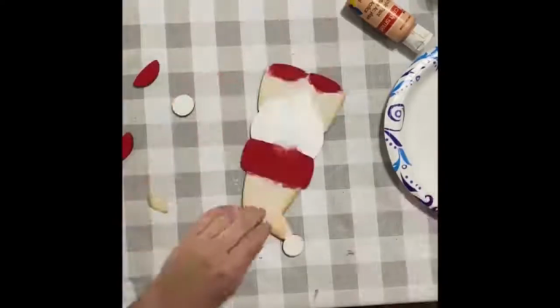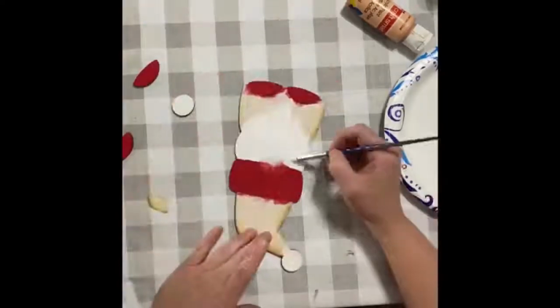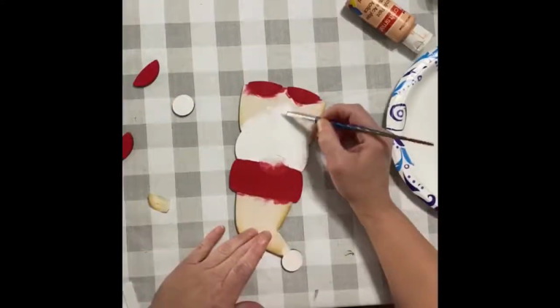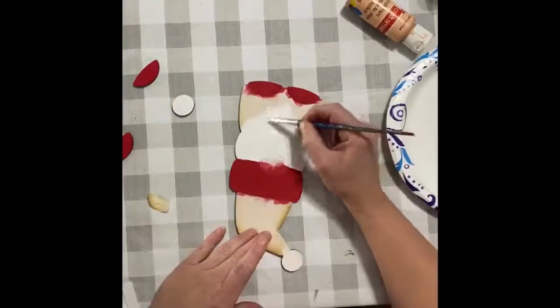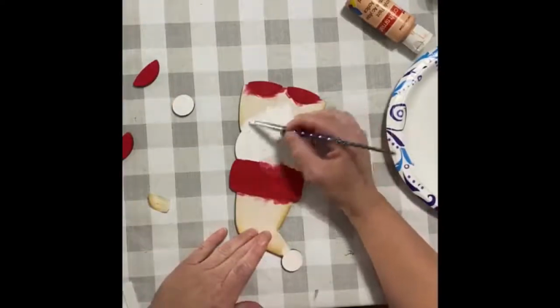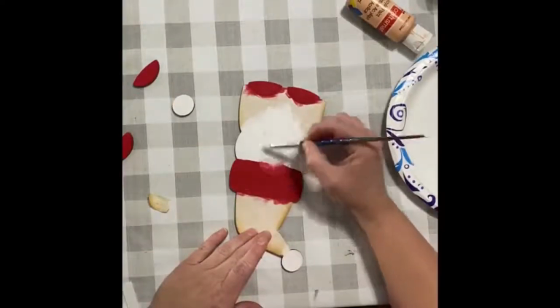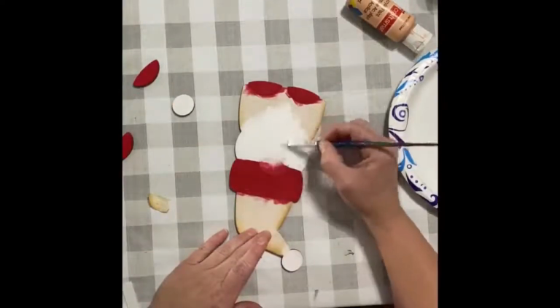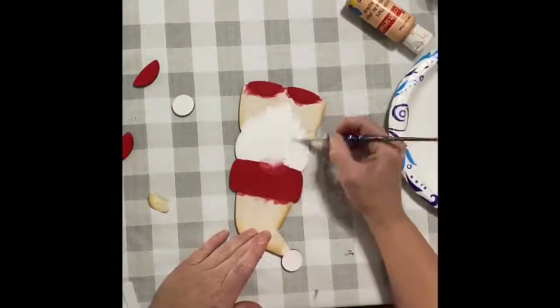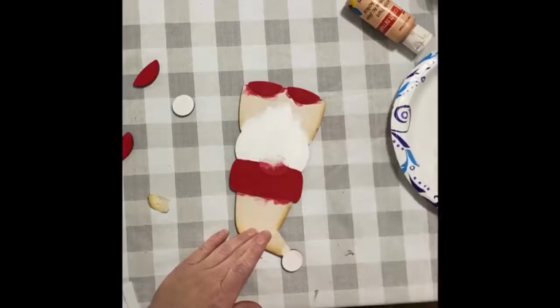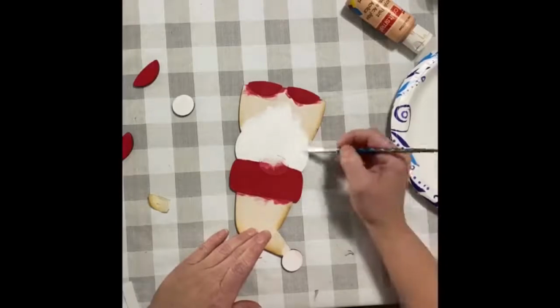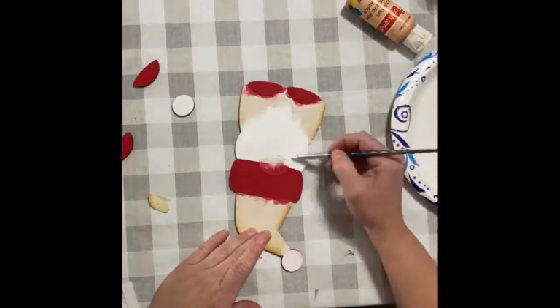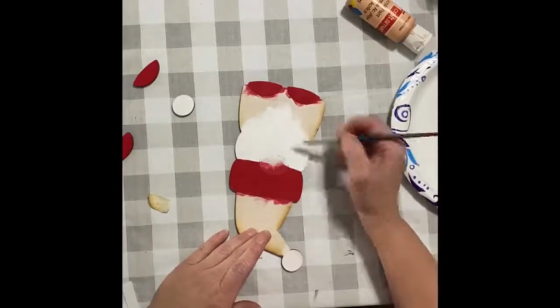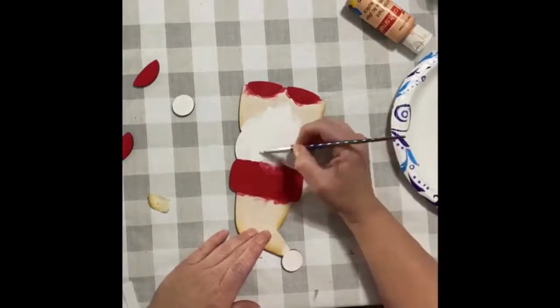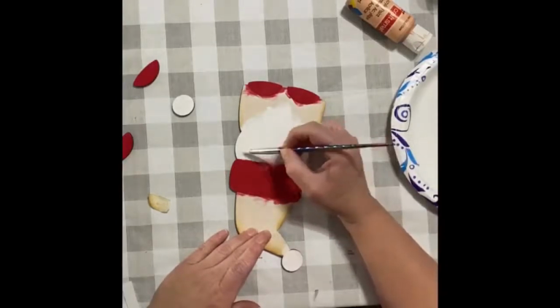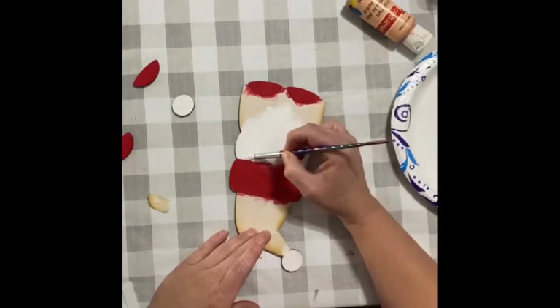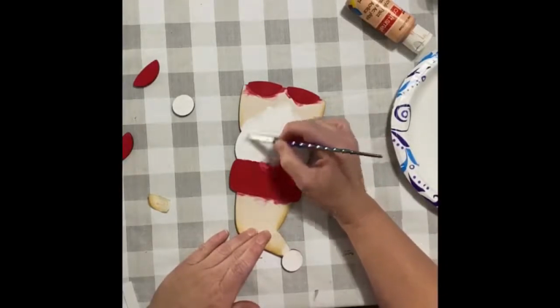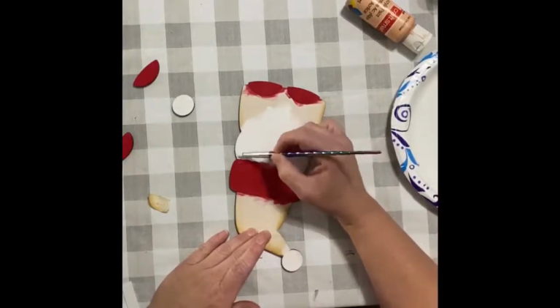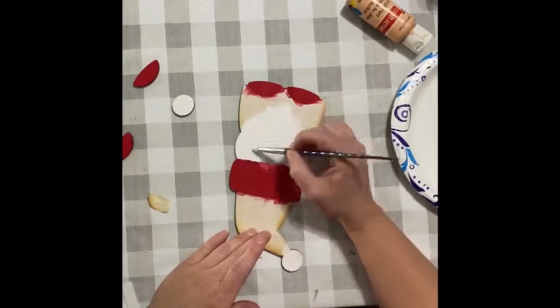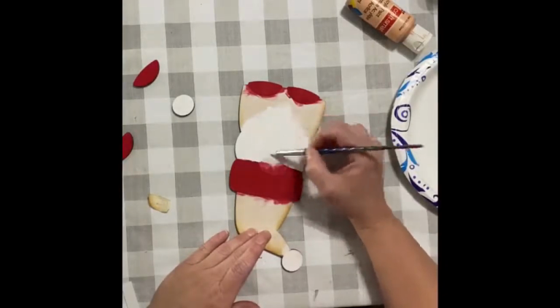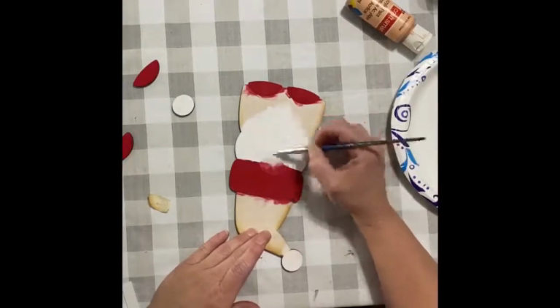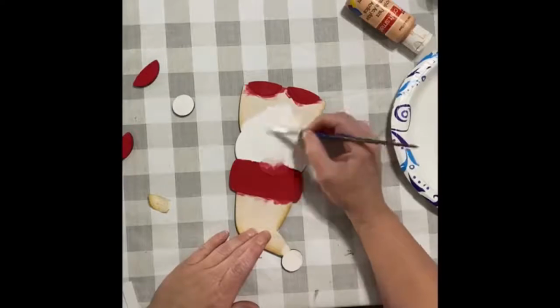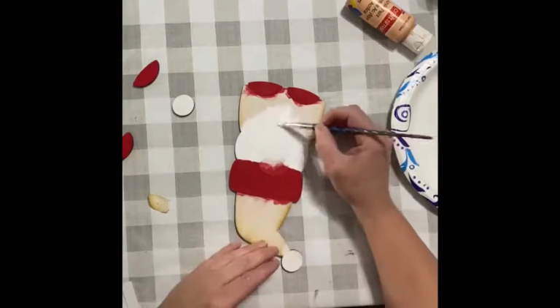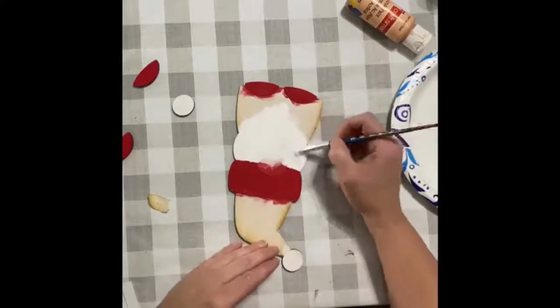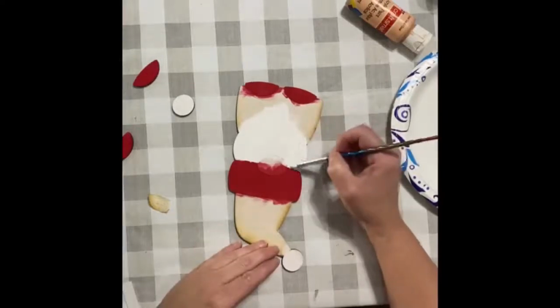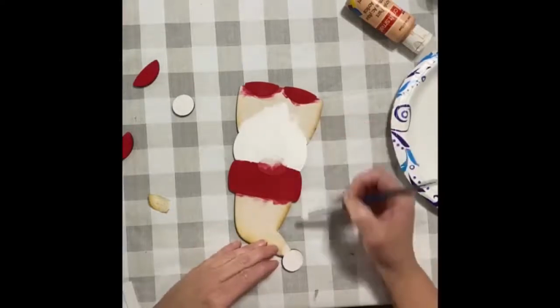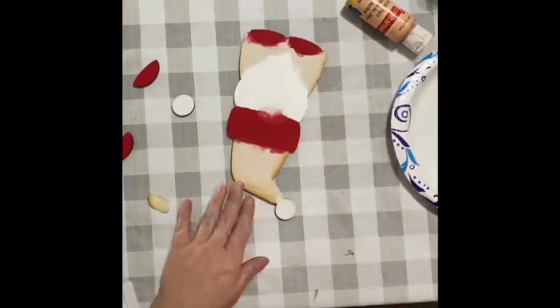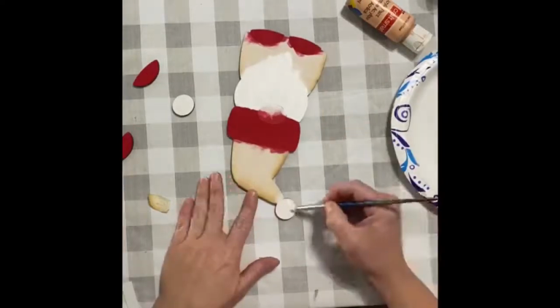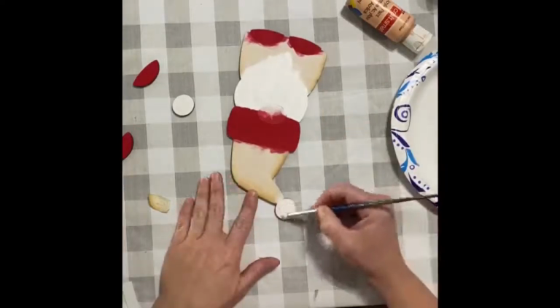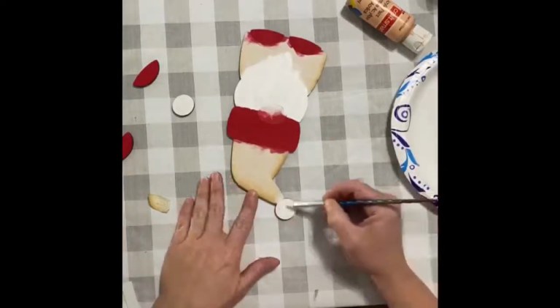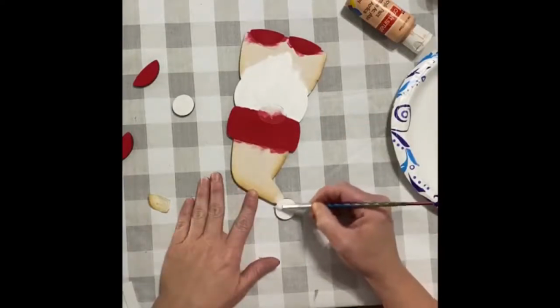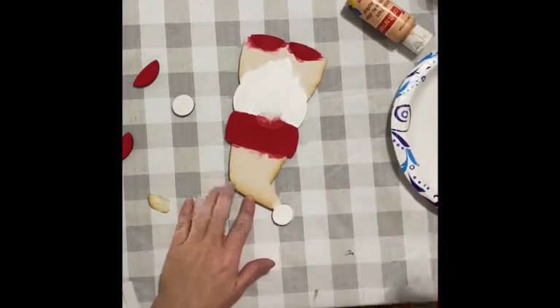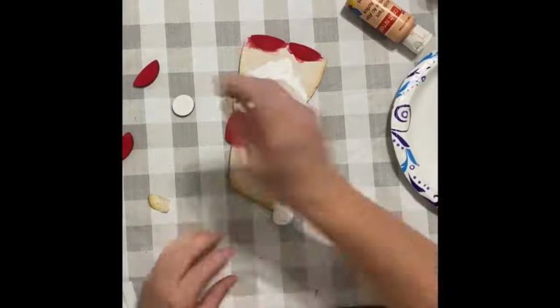You don't have to do it exactly like I'm doing — you can use scrapbook paper on all the pieces if you'd like. I was just trying to do a little bit of both to show you how you can use the masking to your advantage for painting, and also use the masking as a template when you use scrapbook paper.